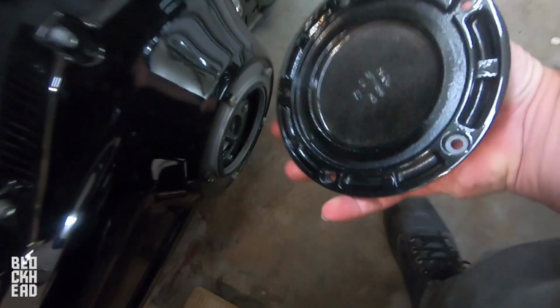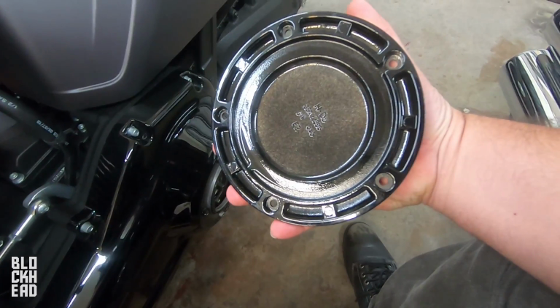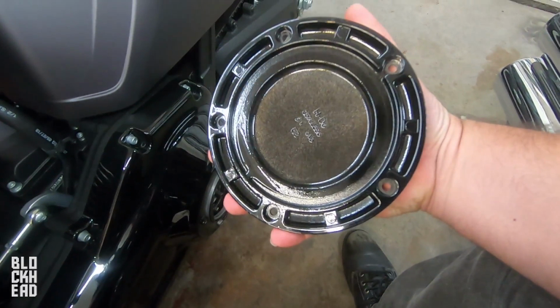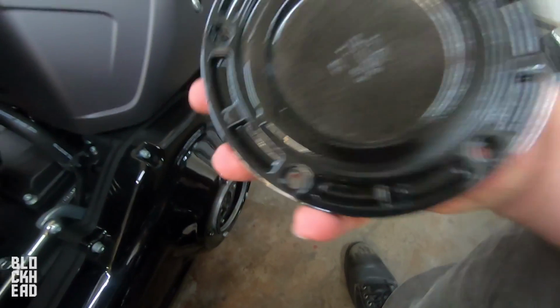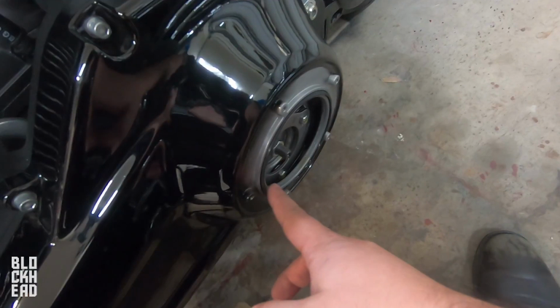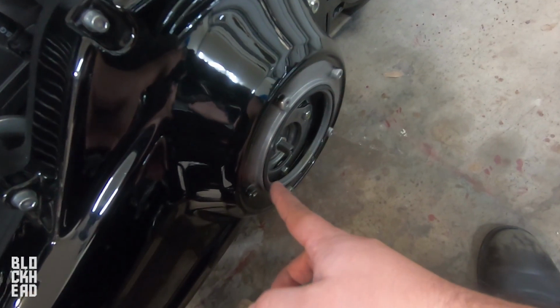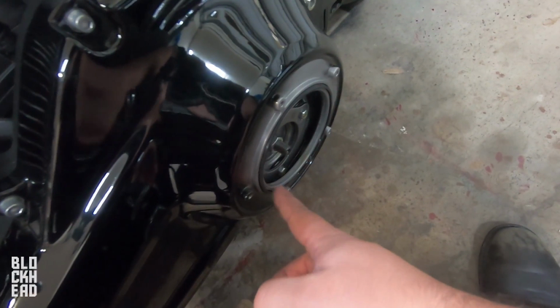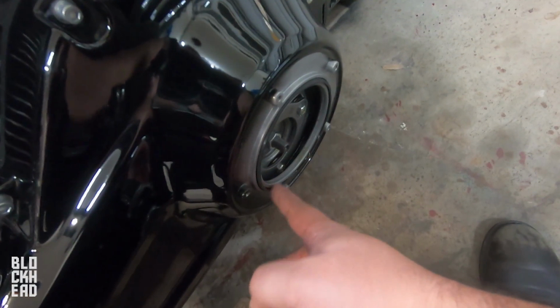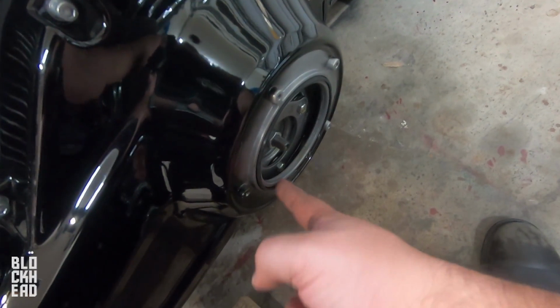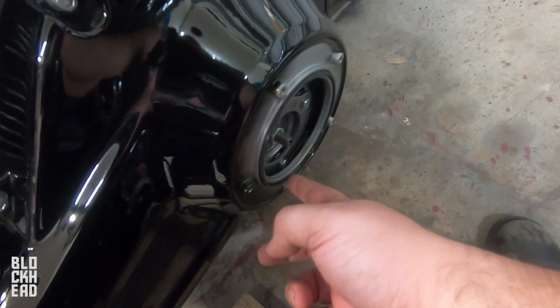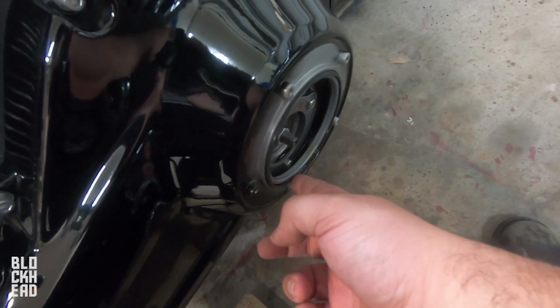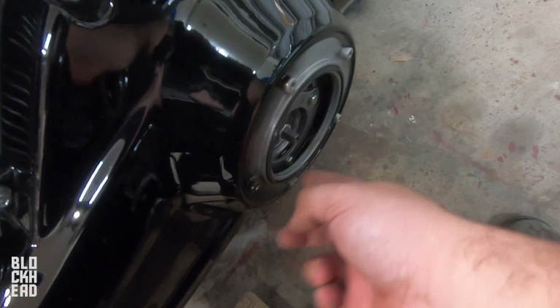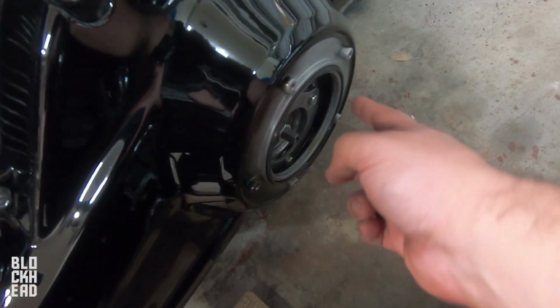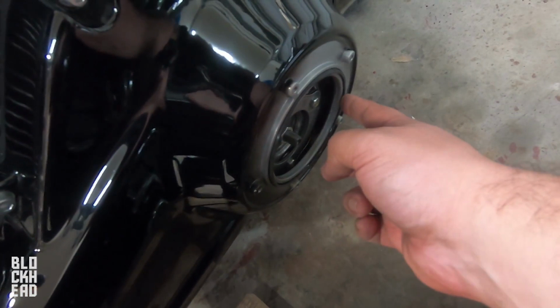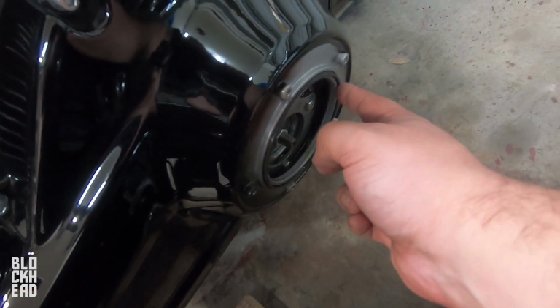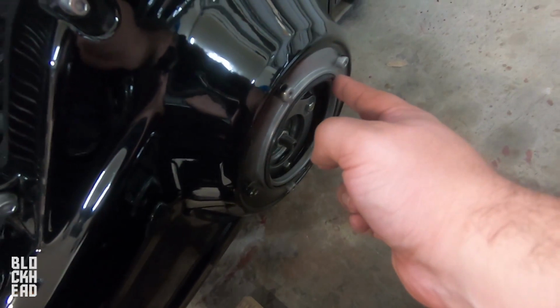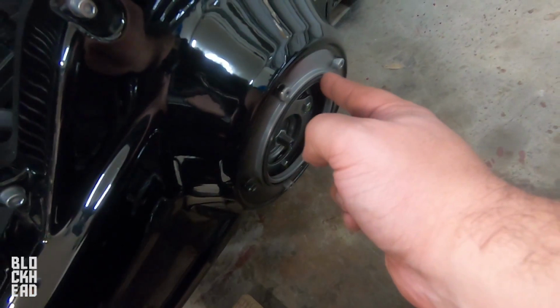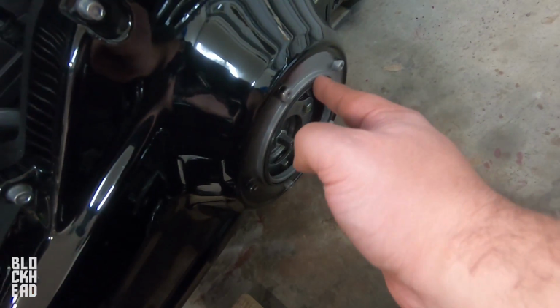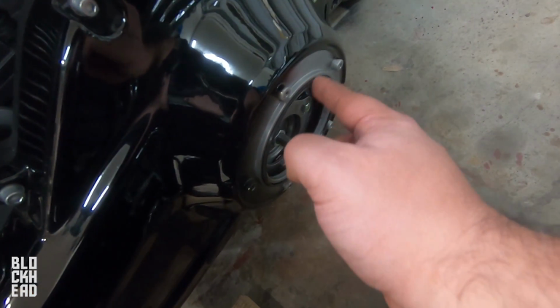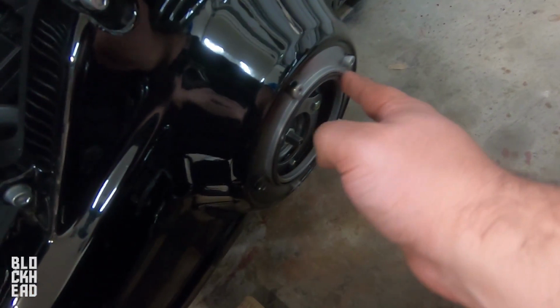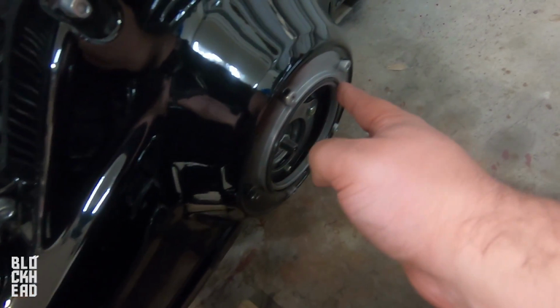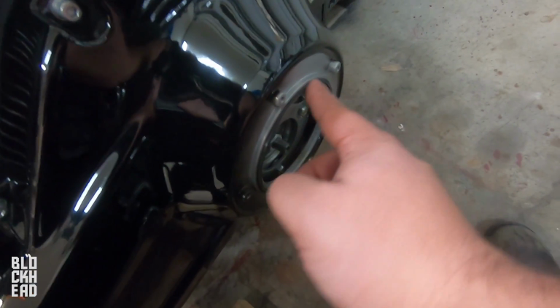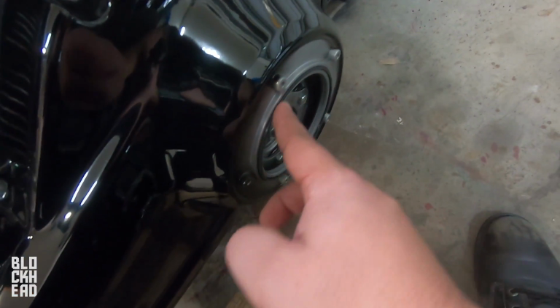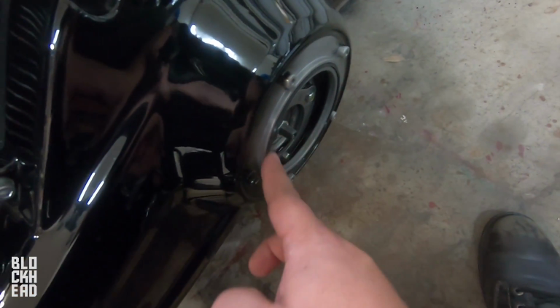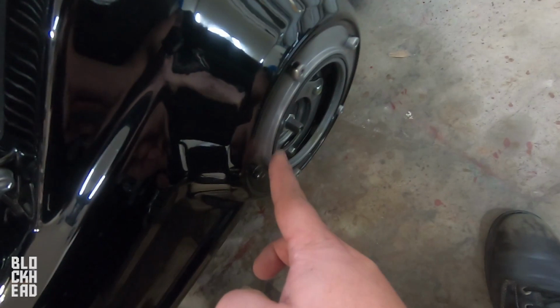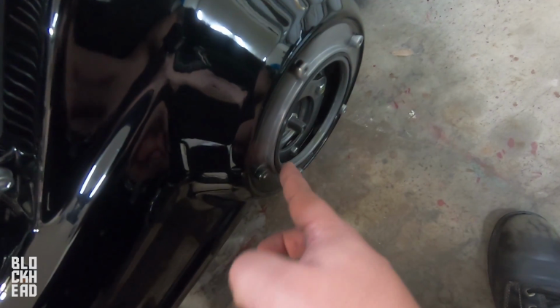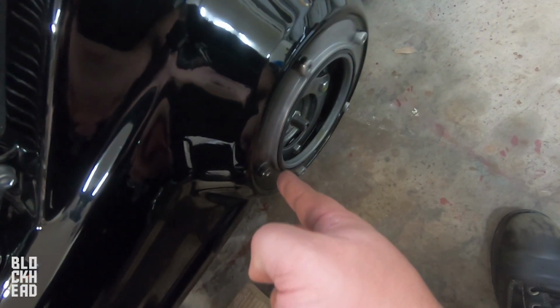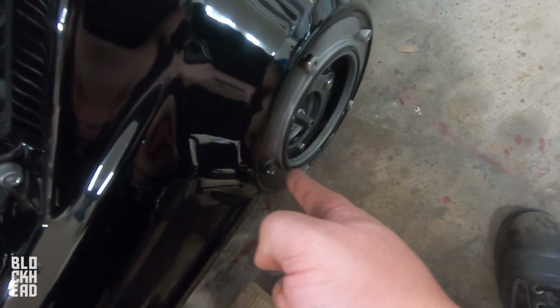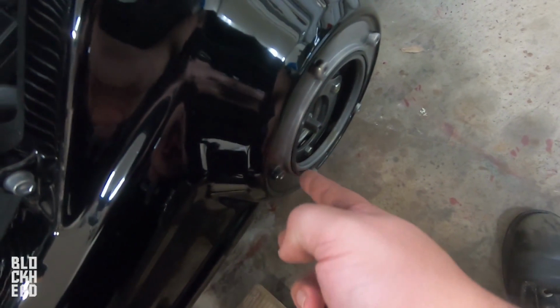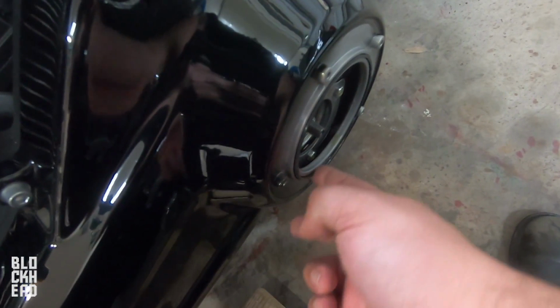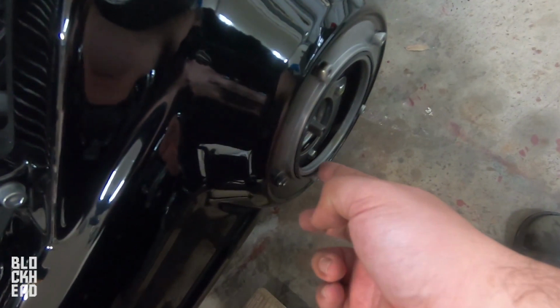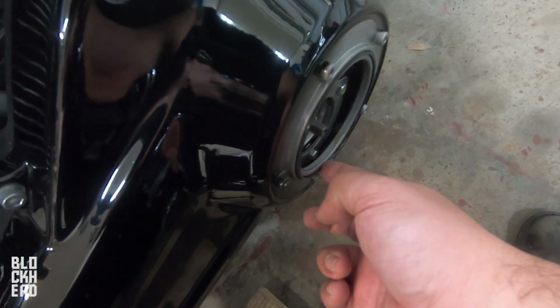Ta-da. All right, whenever you take that one off, make sure that this is still good. Go ahead and press it back in, seat it the rest of the way — it did stick to it just a little bit.